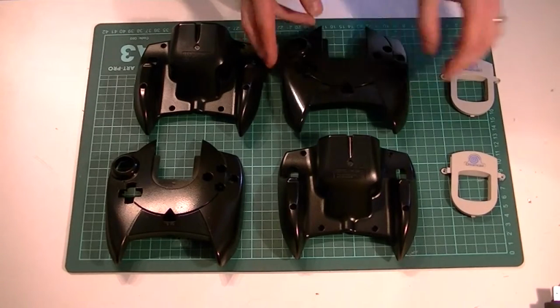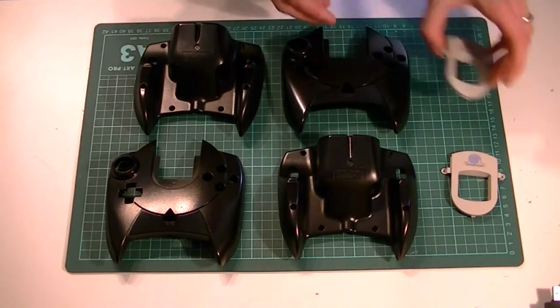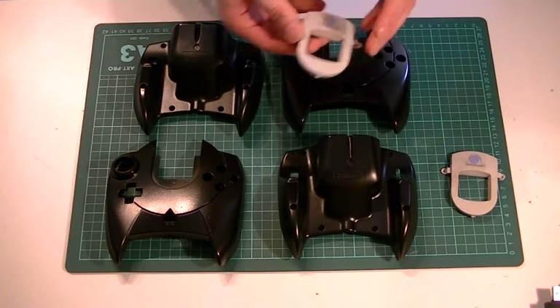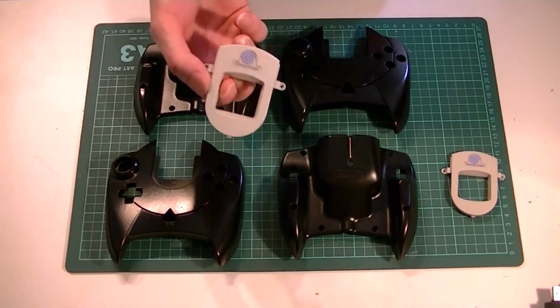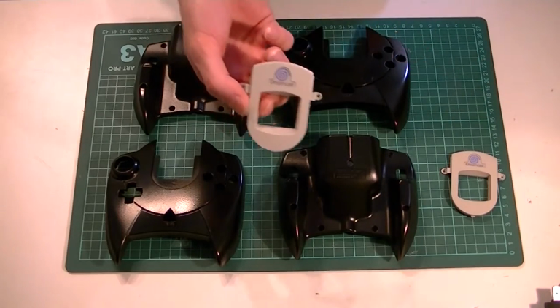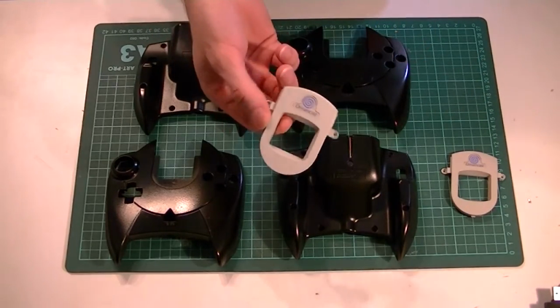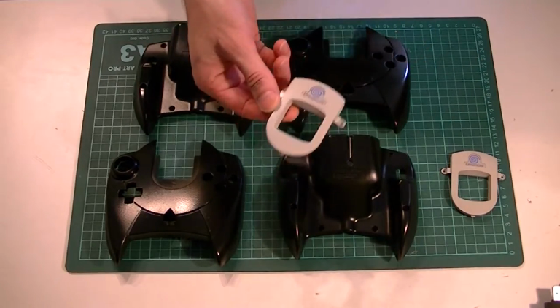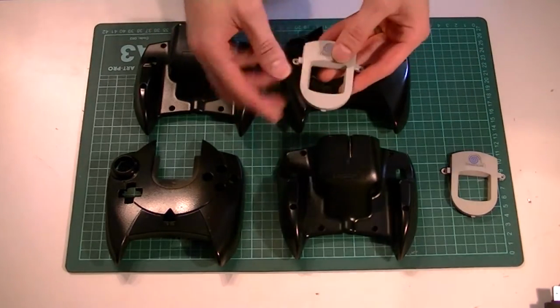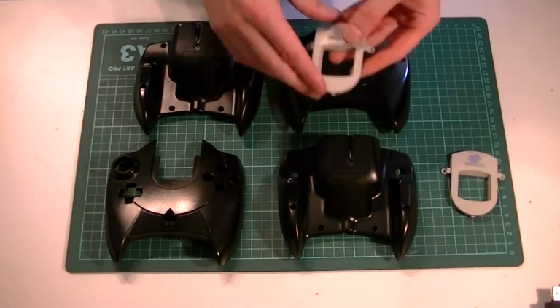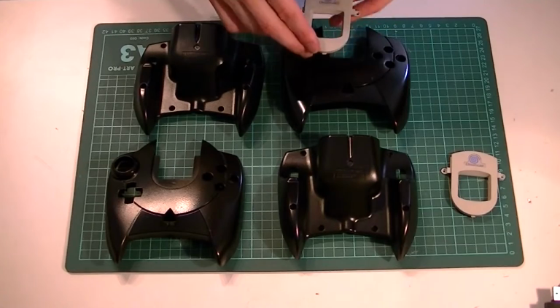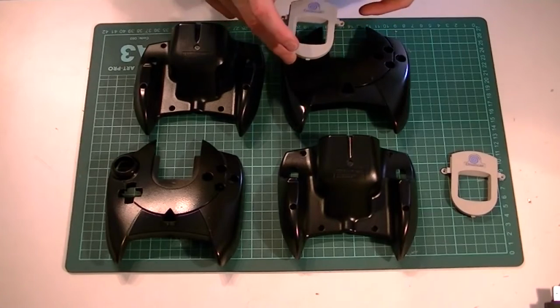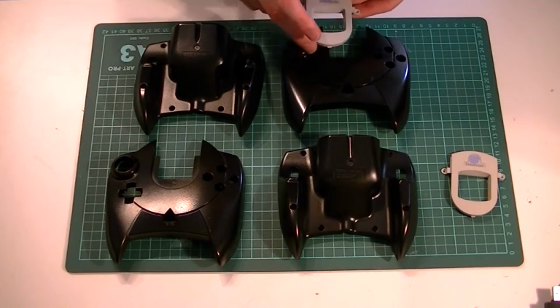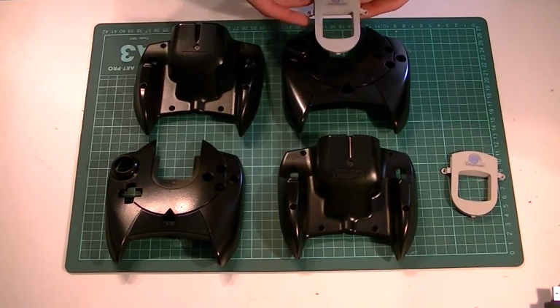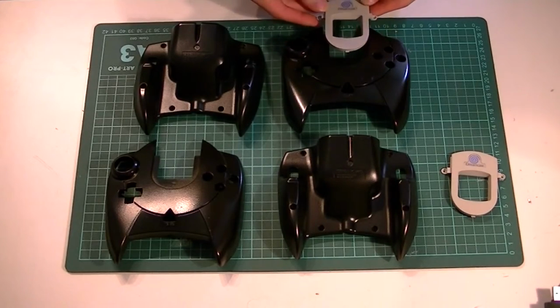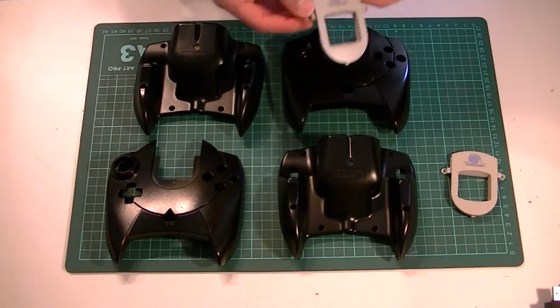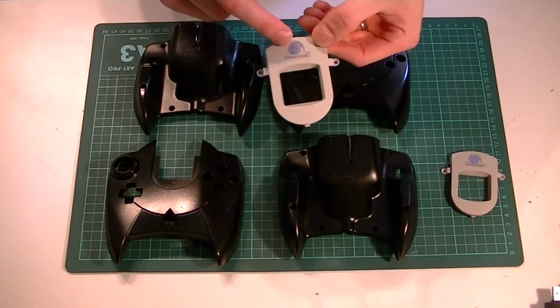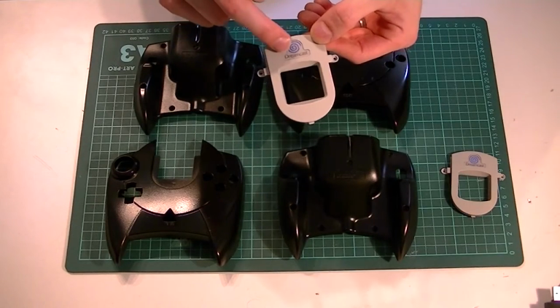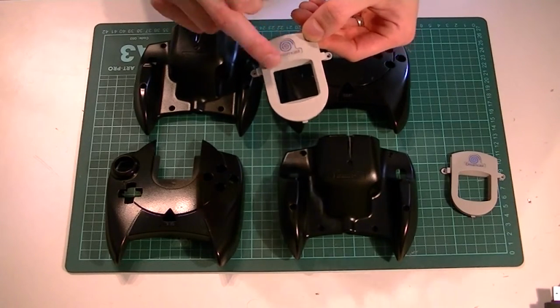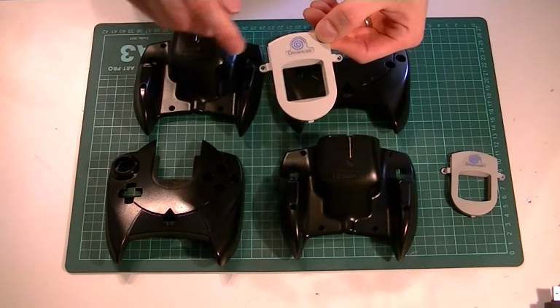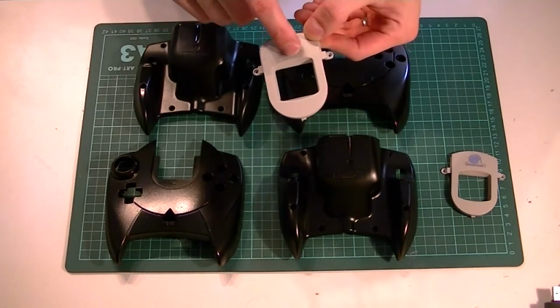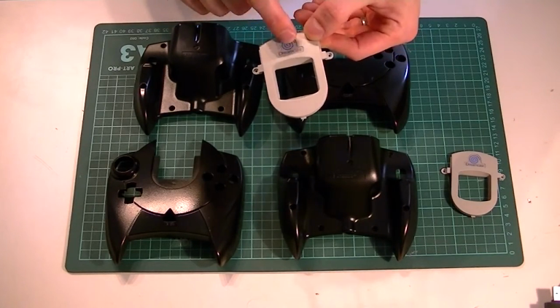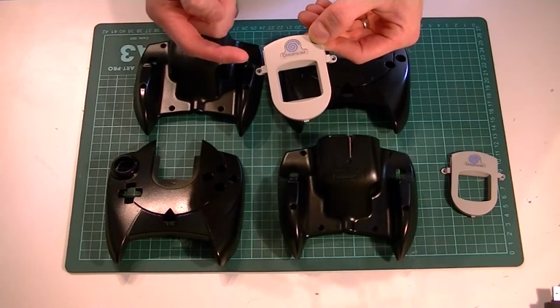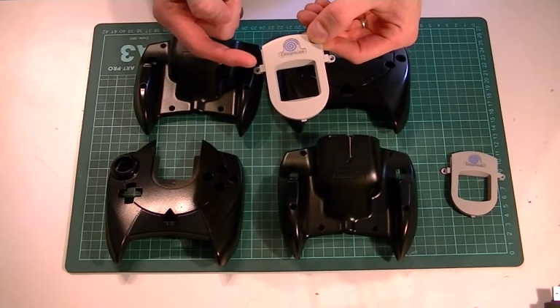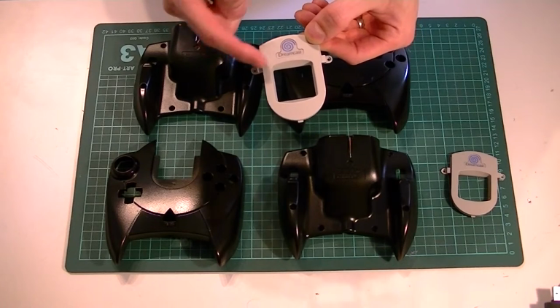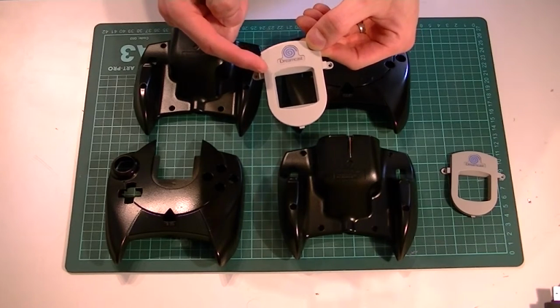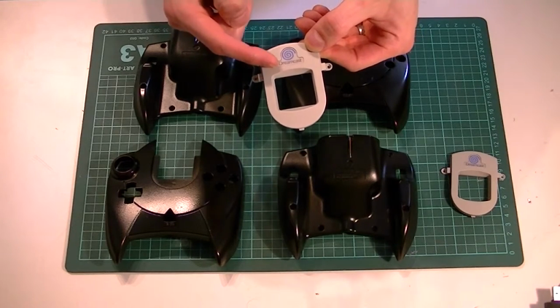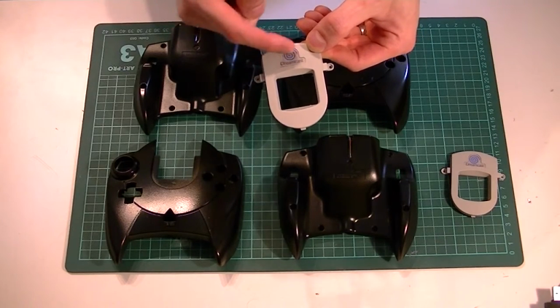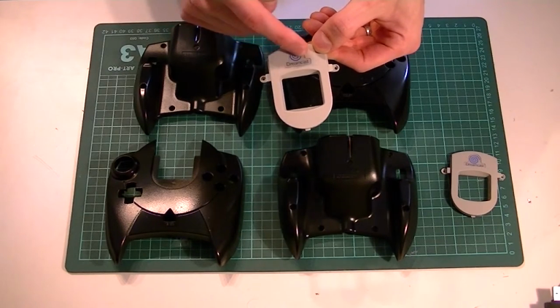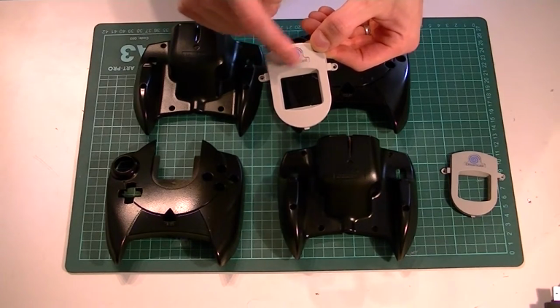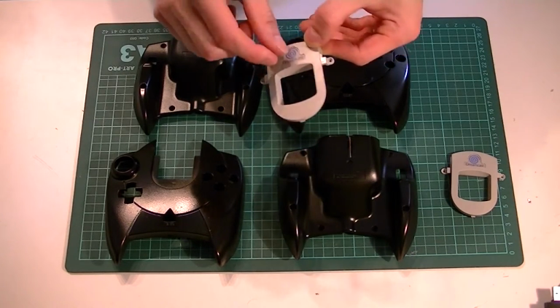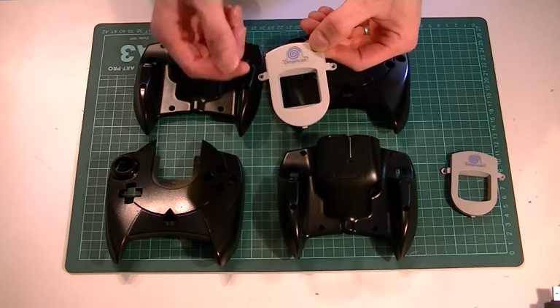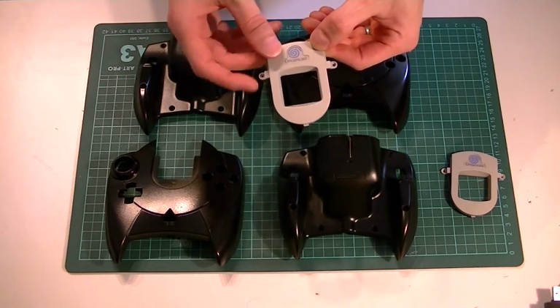I haven't done the memory card covers on the Dreamcast controller, only because I can't get a replacement sticker for them, and if I use black you're not going to see the sticker underneath if you peel it off.